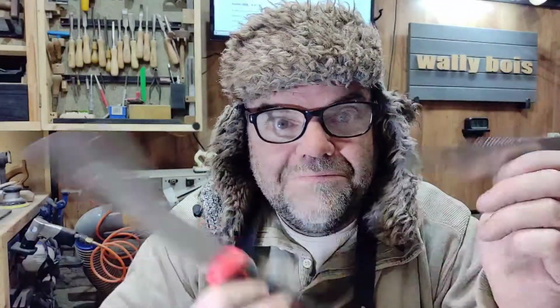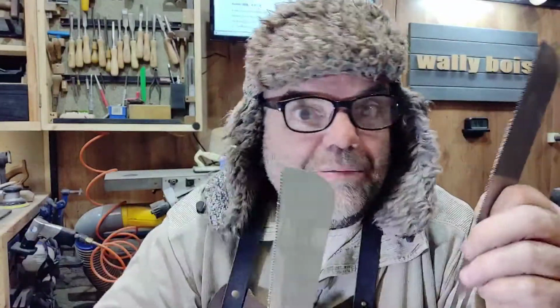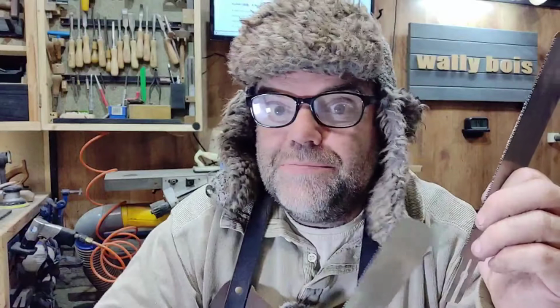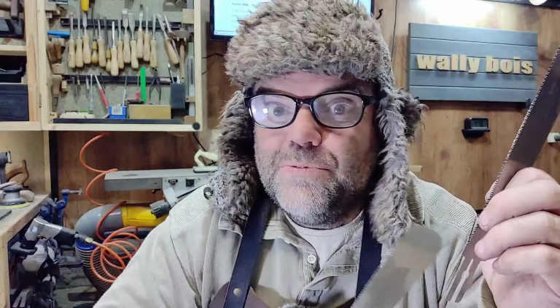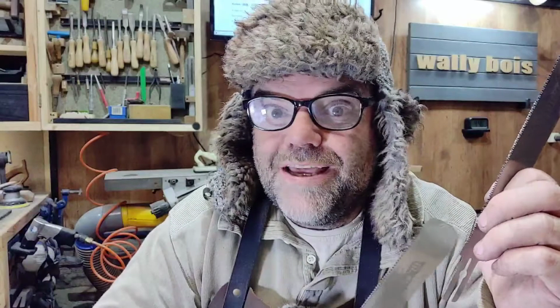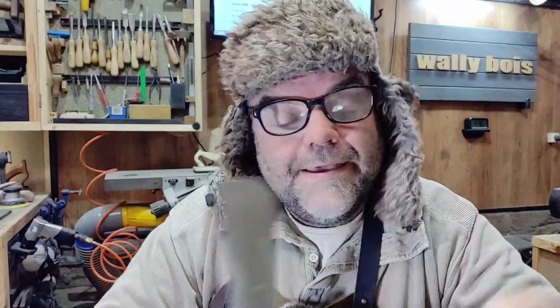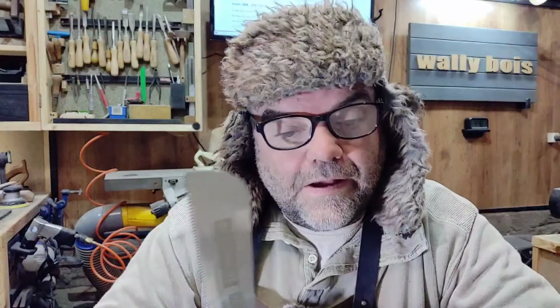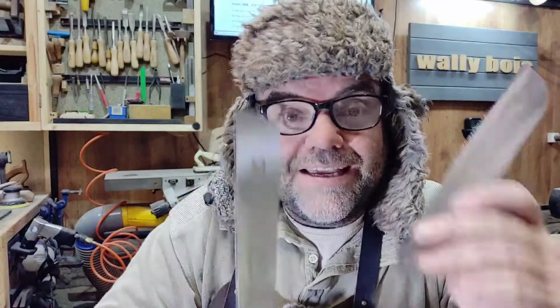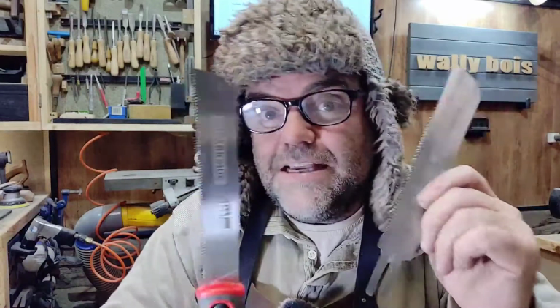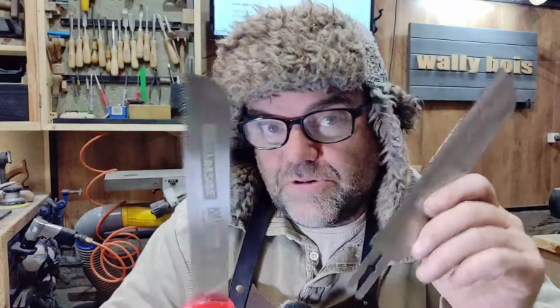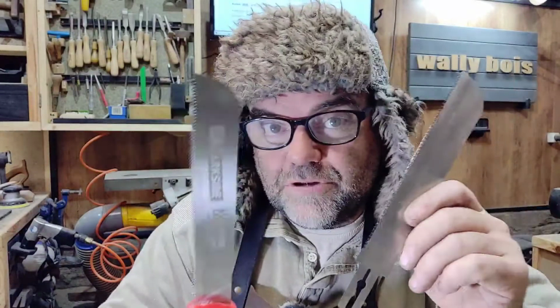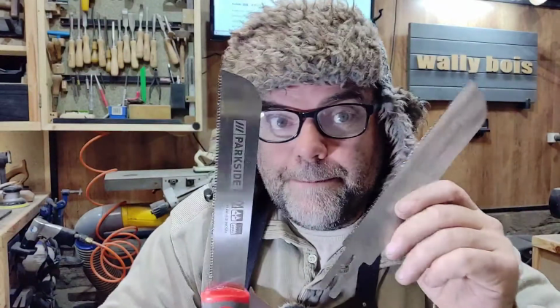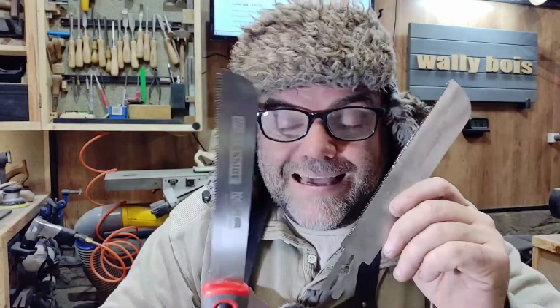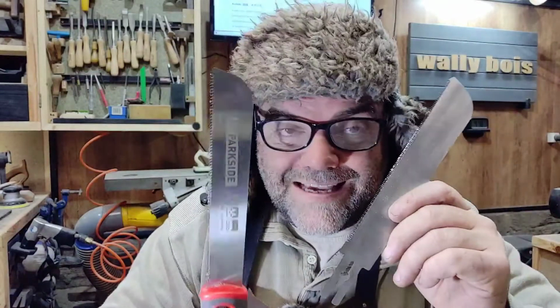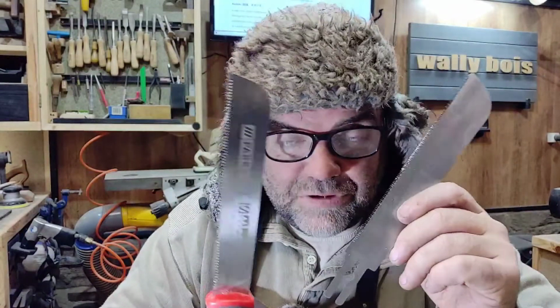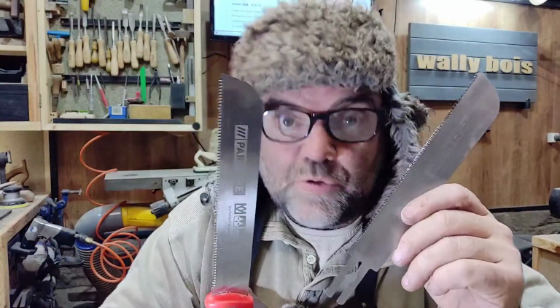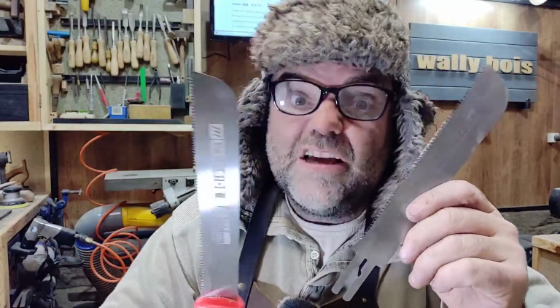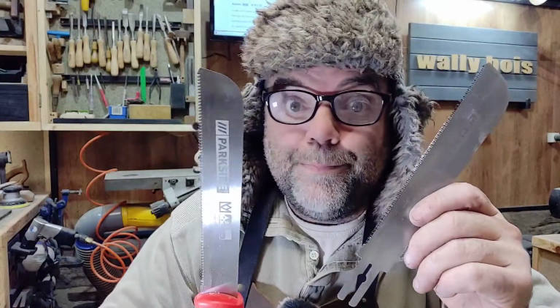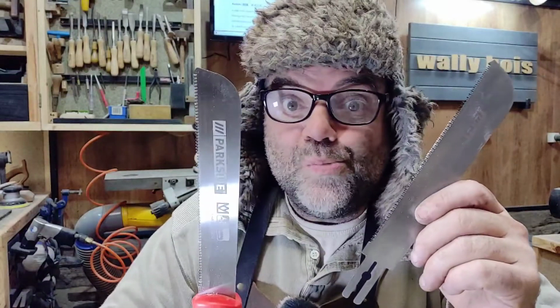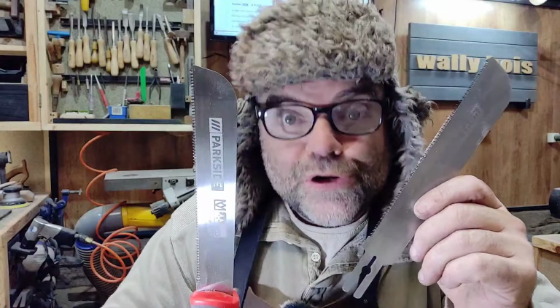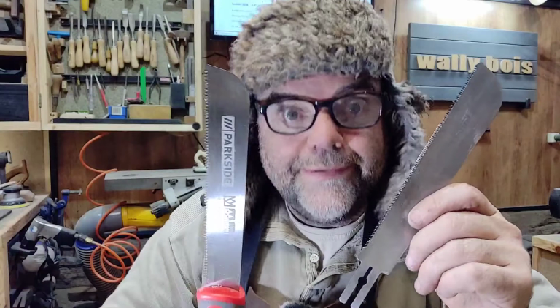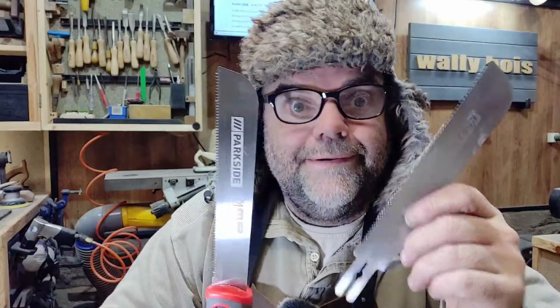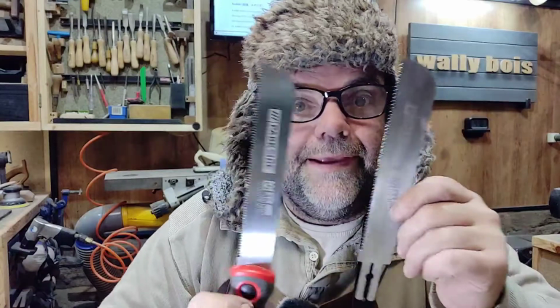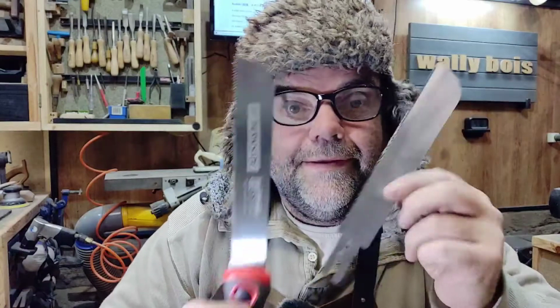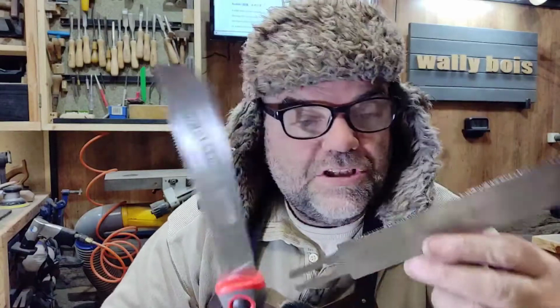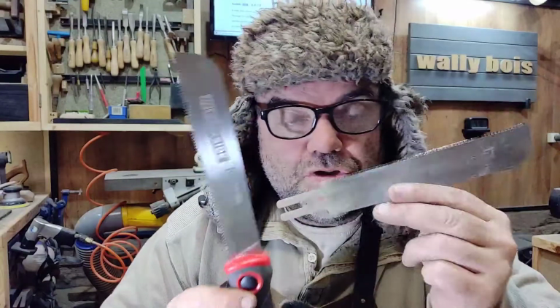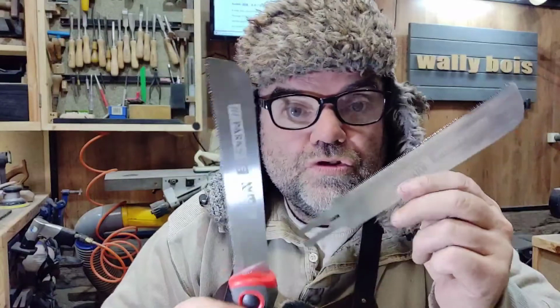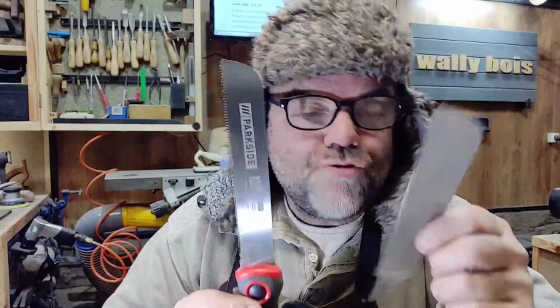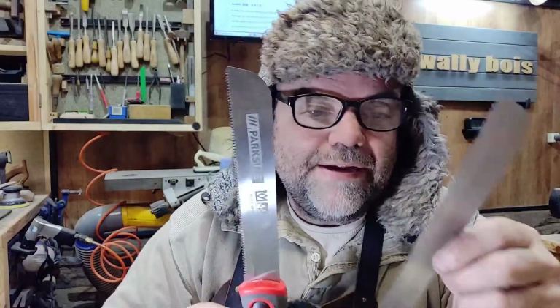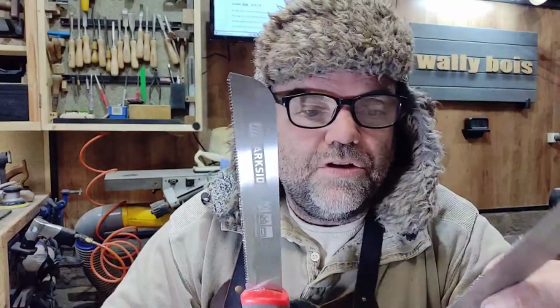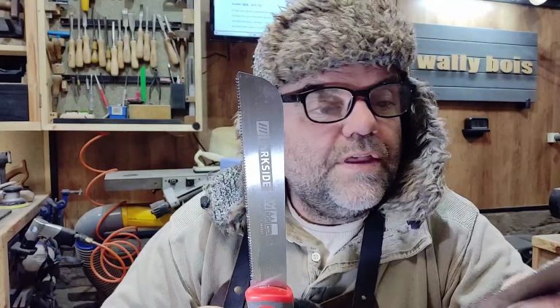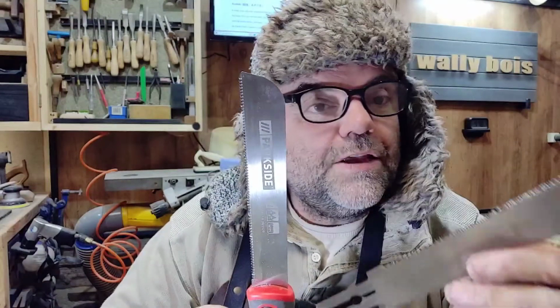Cheap as chips, eh? Yes, it is cheap as chips, but is it cheap as chips when it doesn't blimmin' work? These two saws don't really do what they're meant to do.